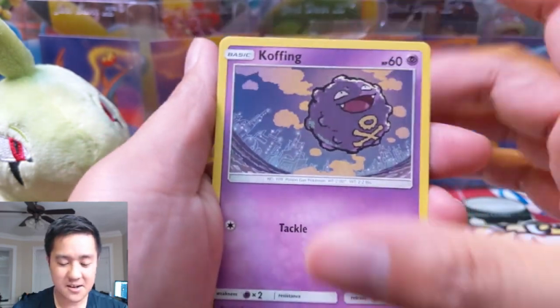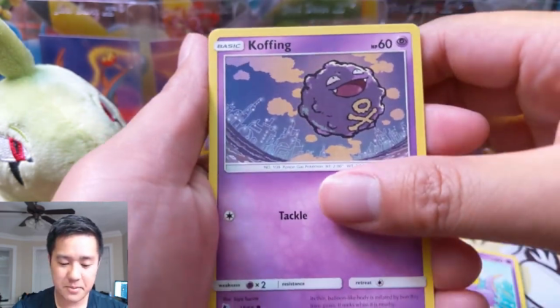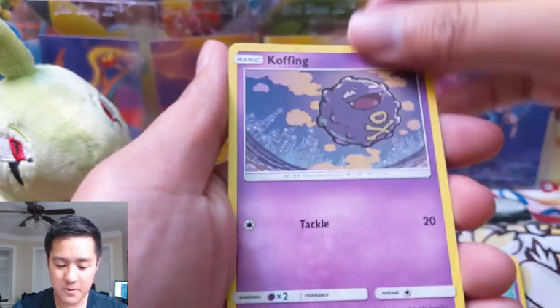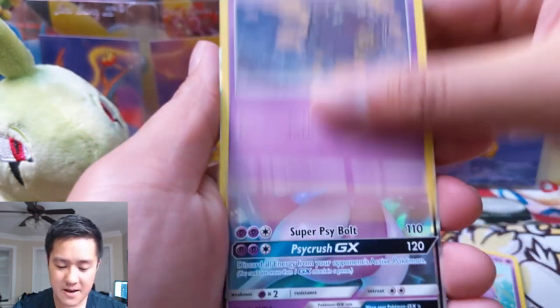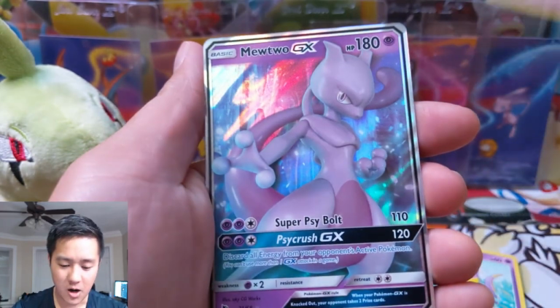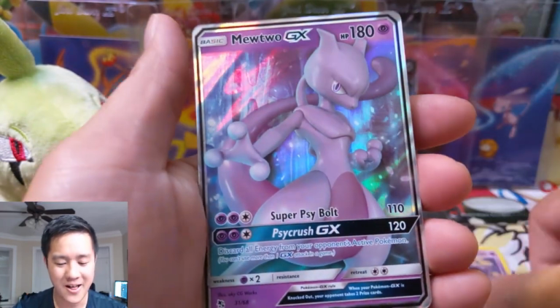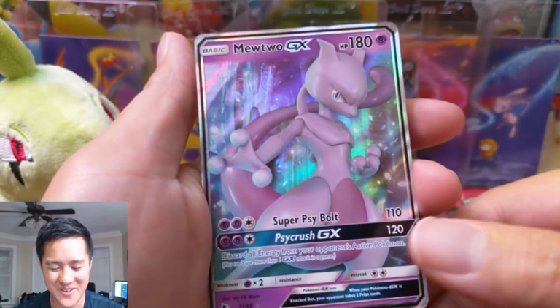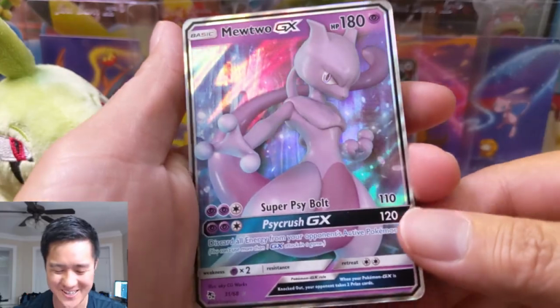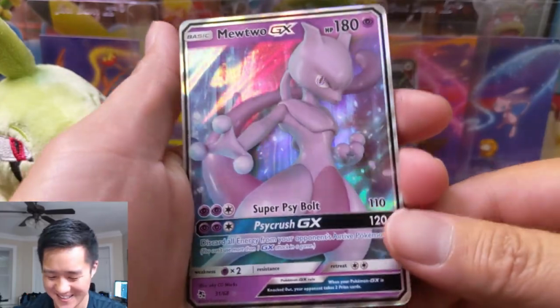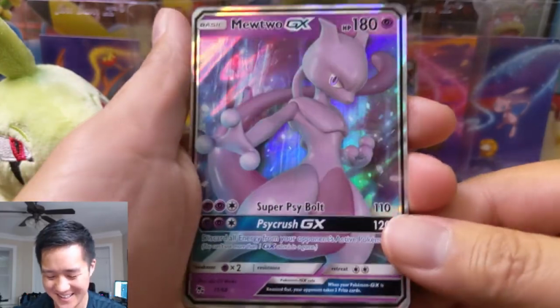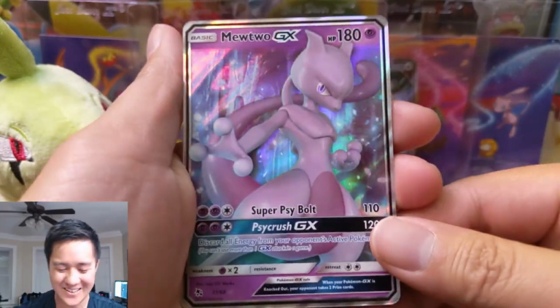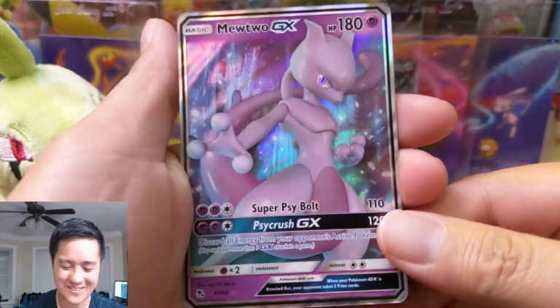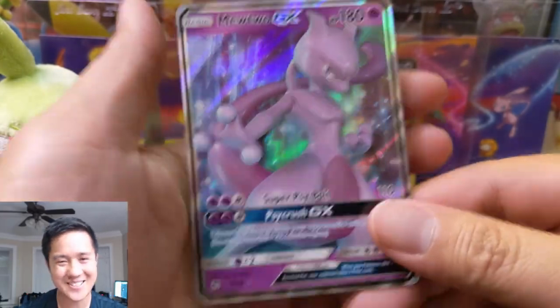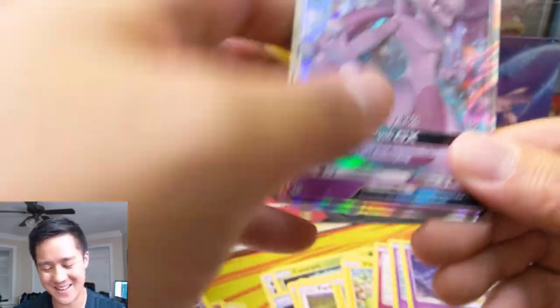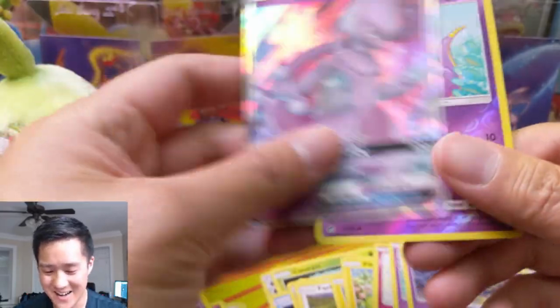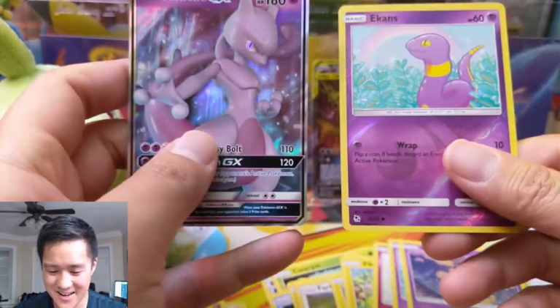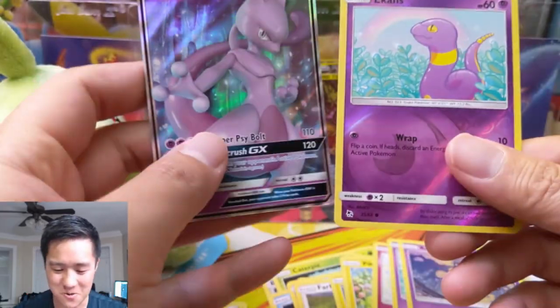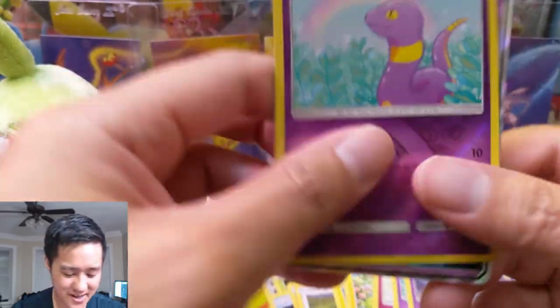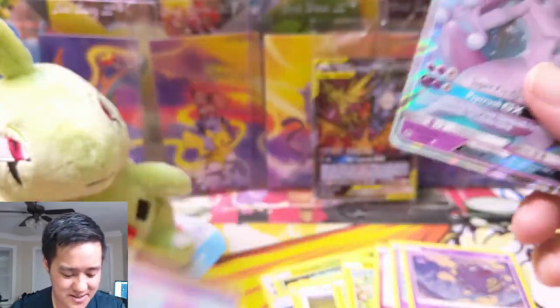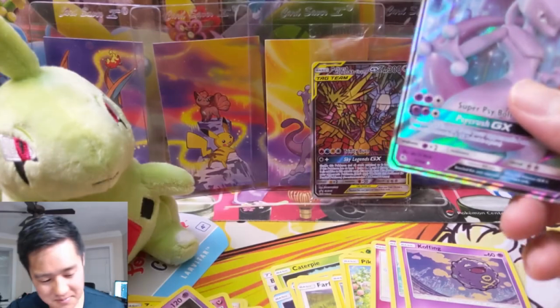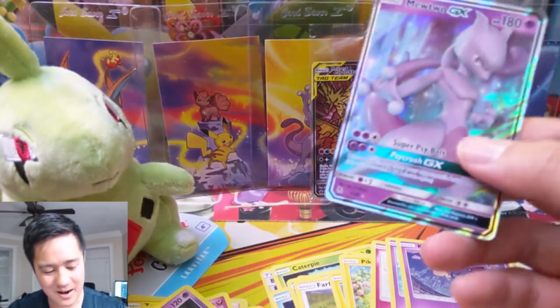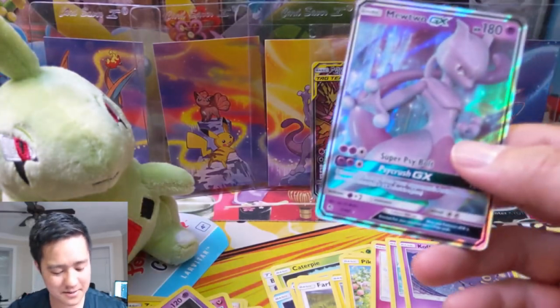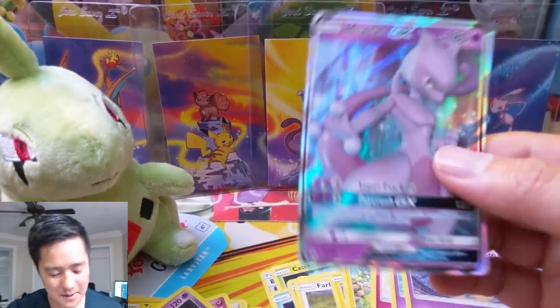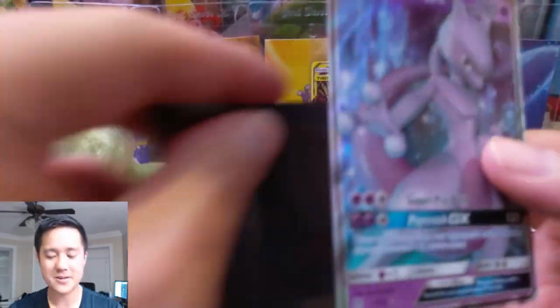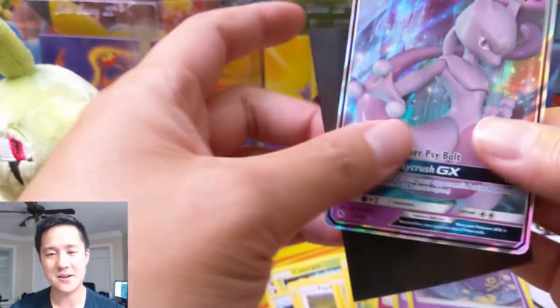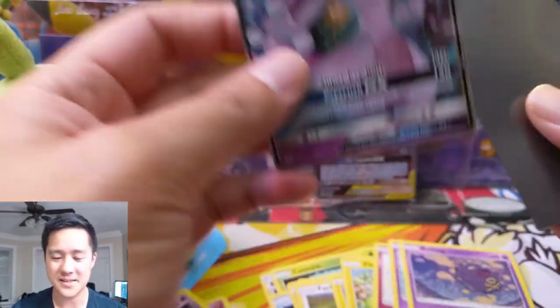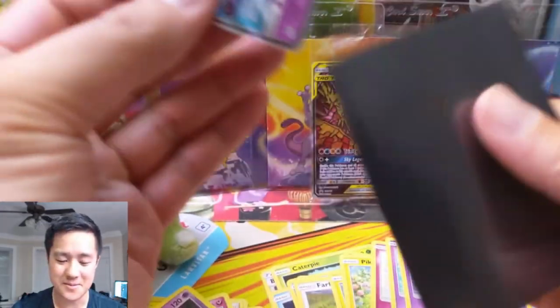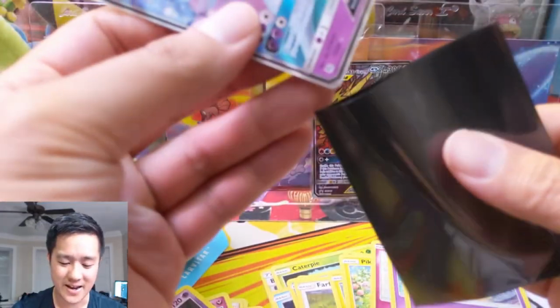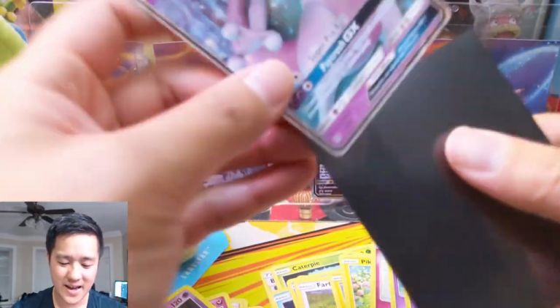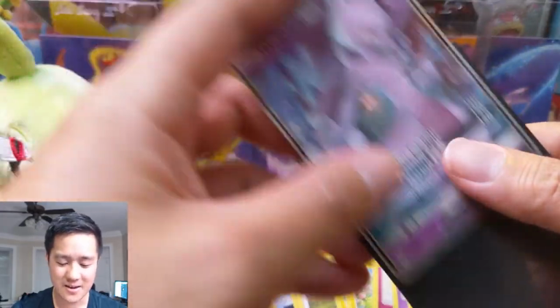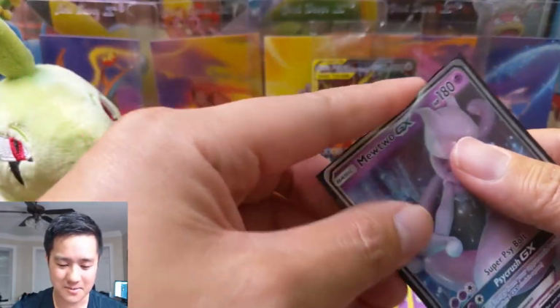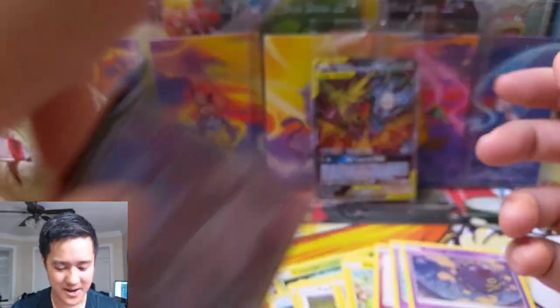Last pack — we have another Mewtwo GX! I wonder what the chances of that are. And then just an Ekans. All right, I'm pretty sure this is our best ETB yet — it was absolutely fire. Well, not fire-type fire, definitely misleading.